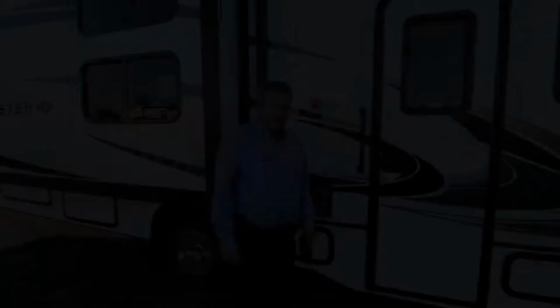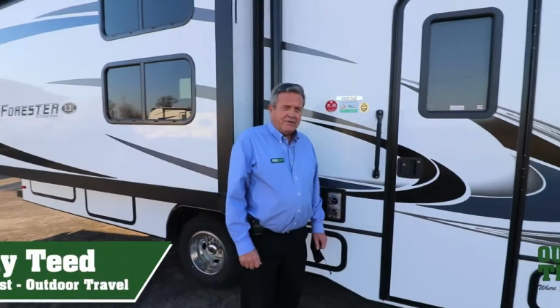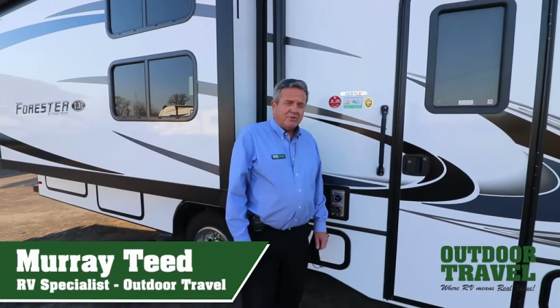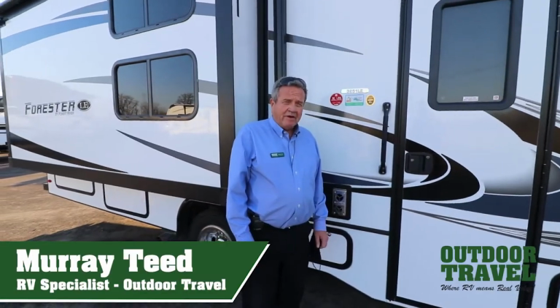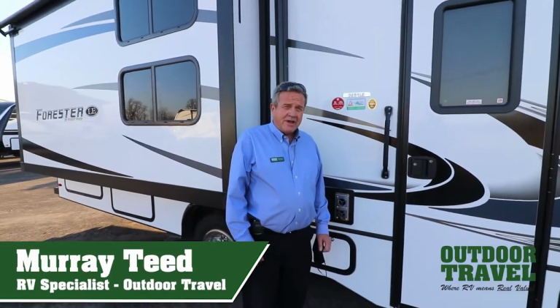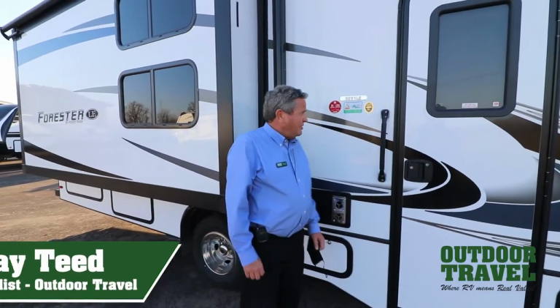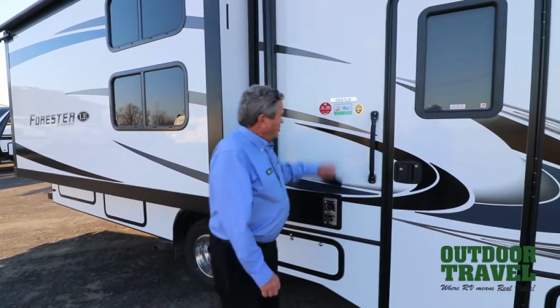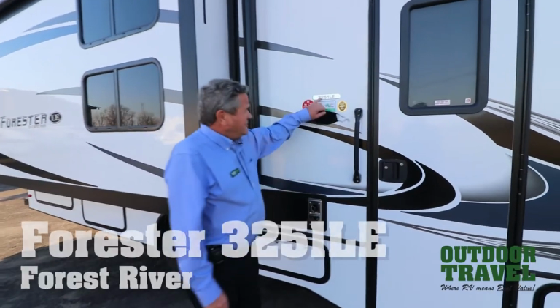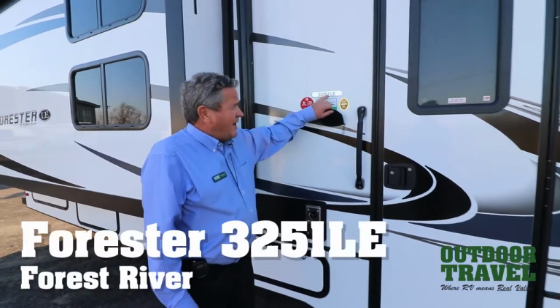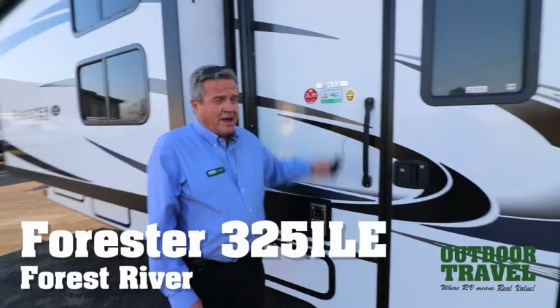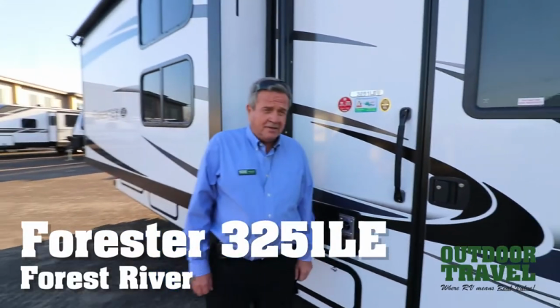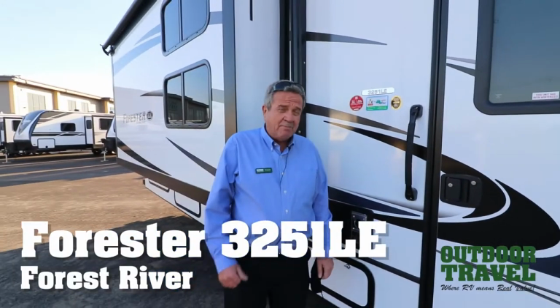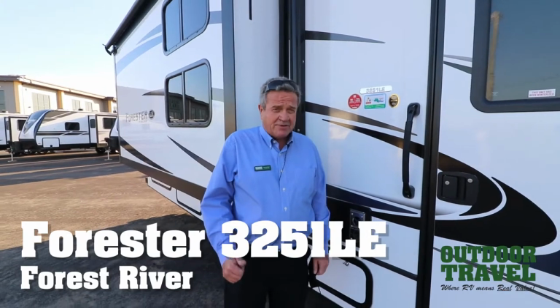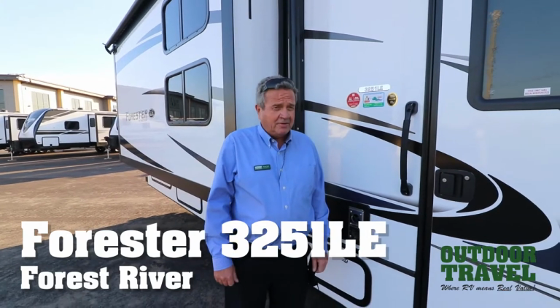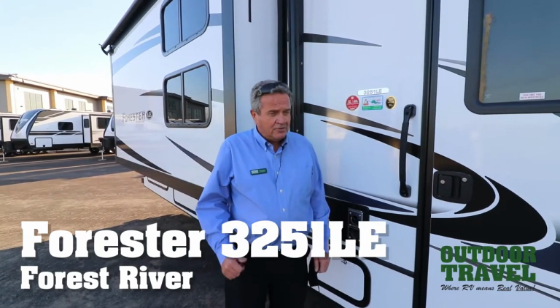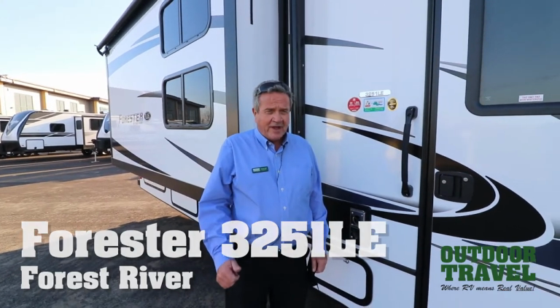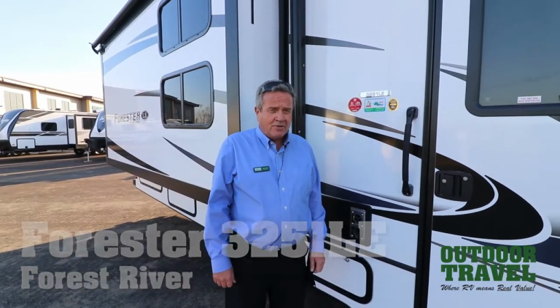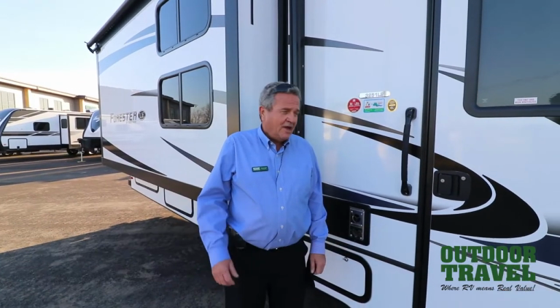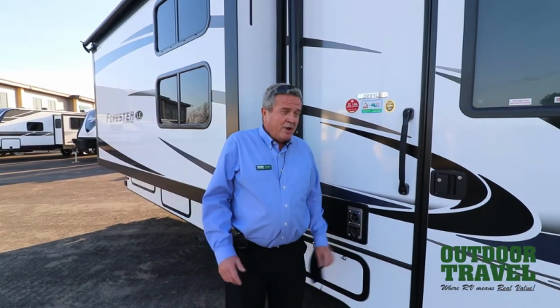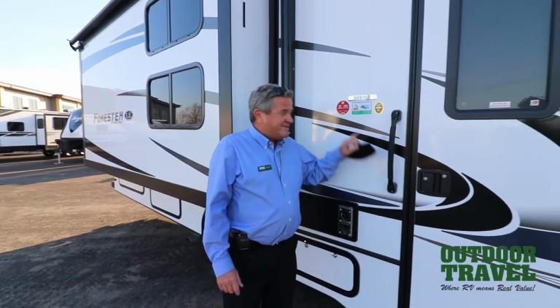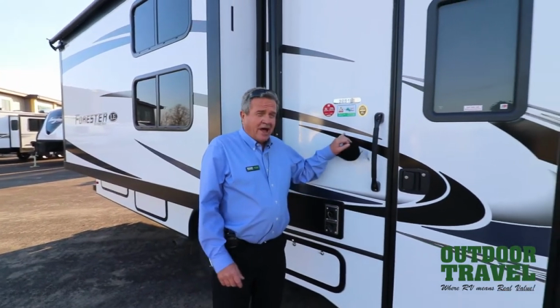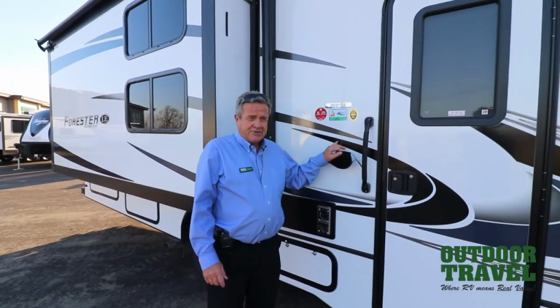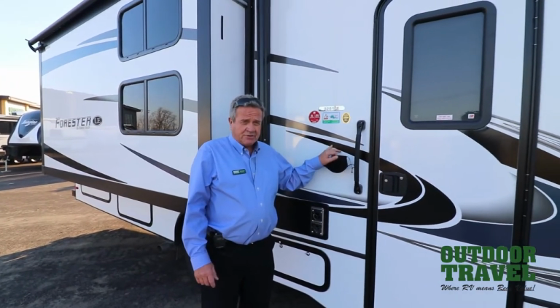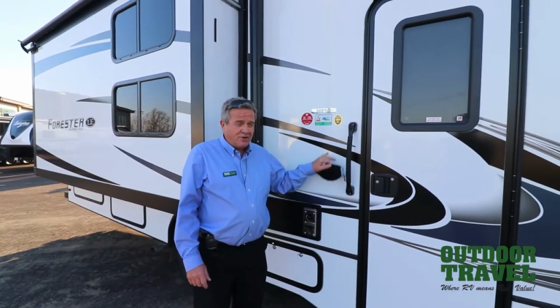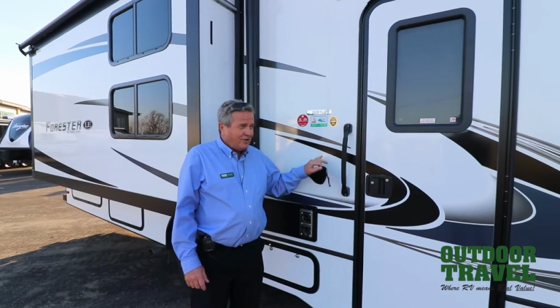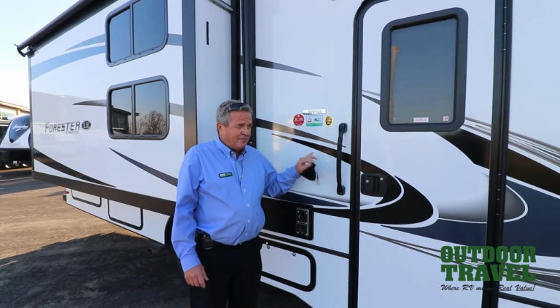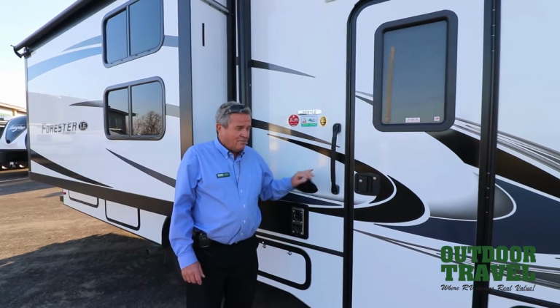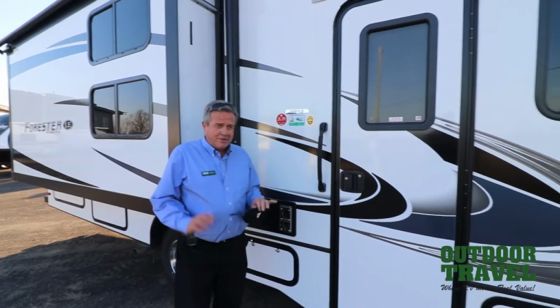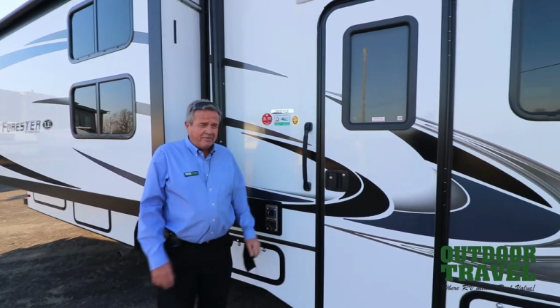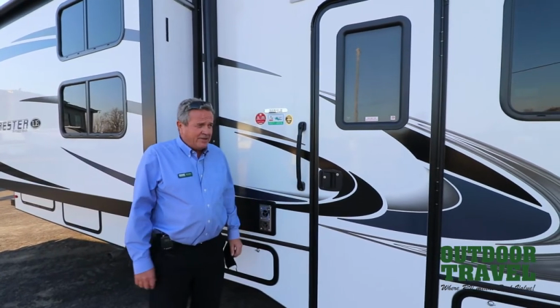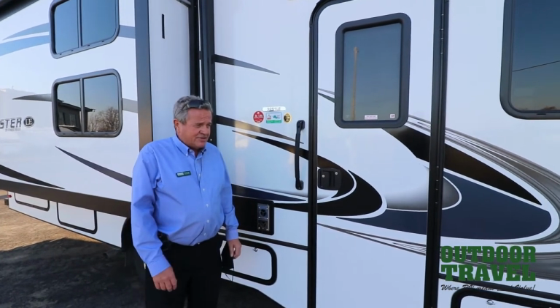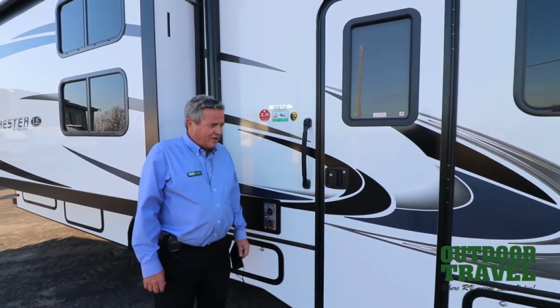This is Murray T from Outdoor Travel. We just got a 3251 LE in — bunkhouse model, great family coach. We waited since July for this coach. So if you're looking for a motorhome to take care of your family, this is the way to go.